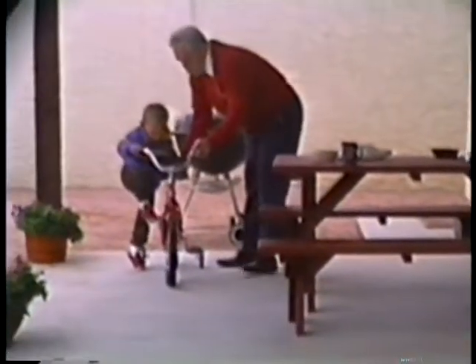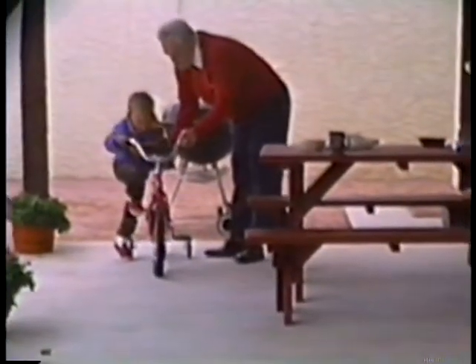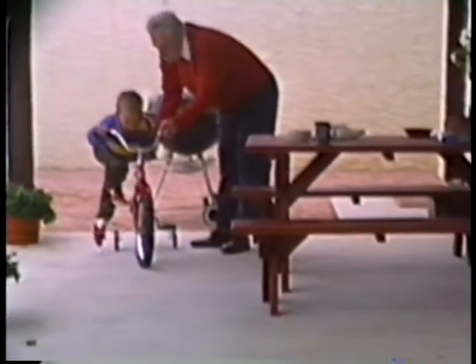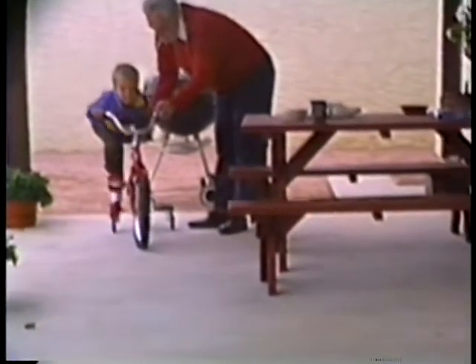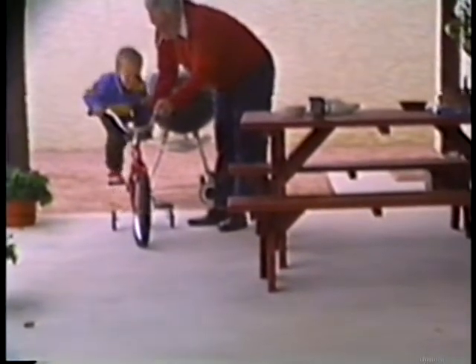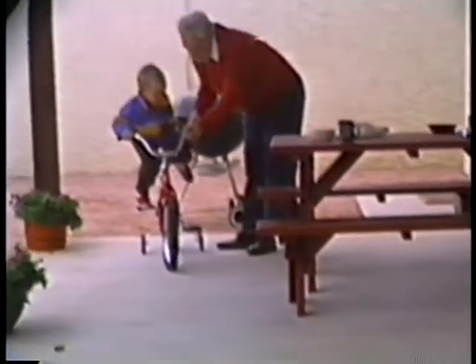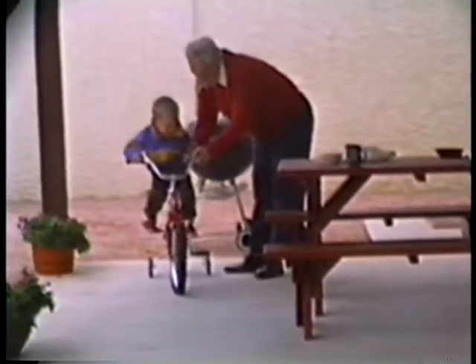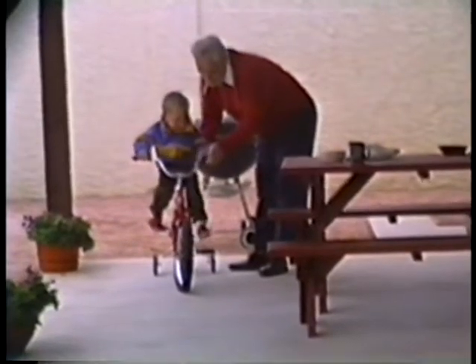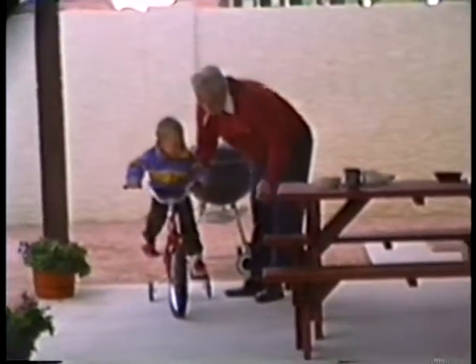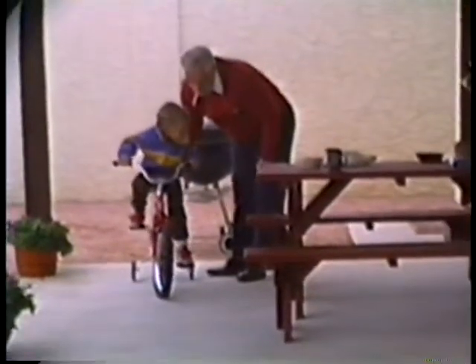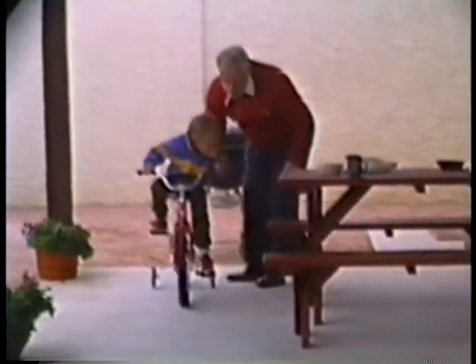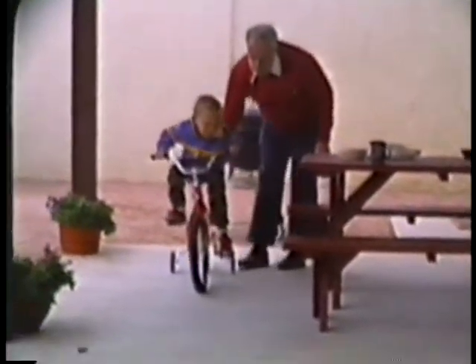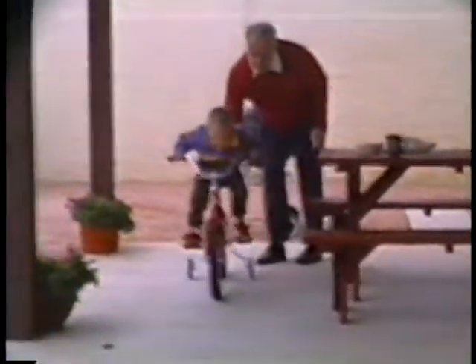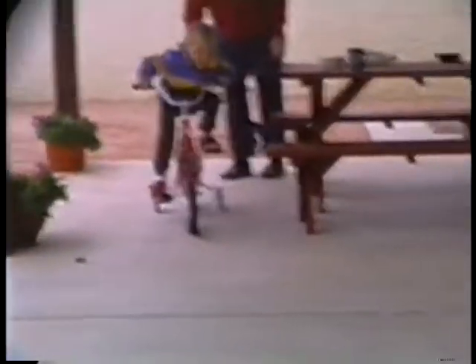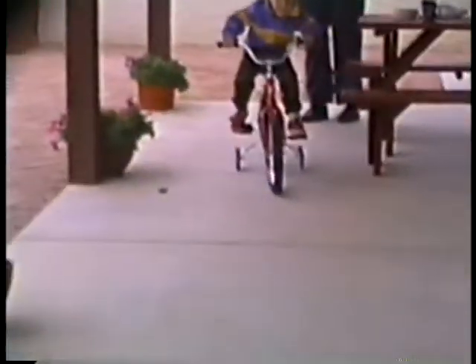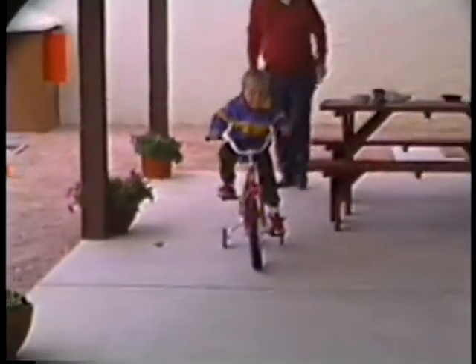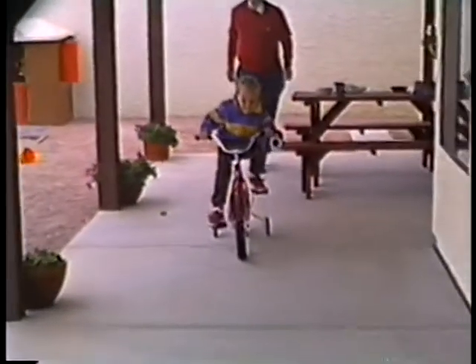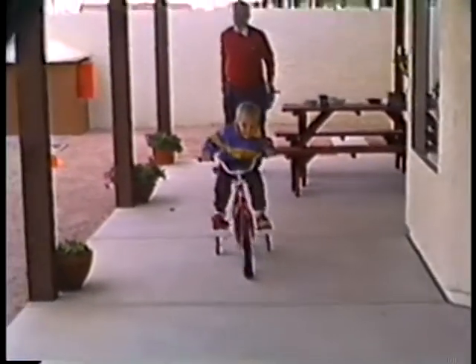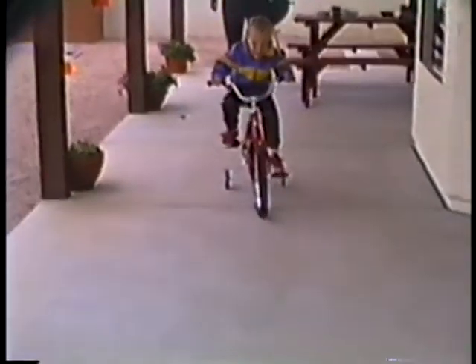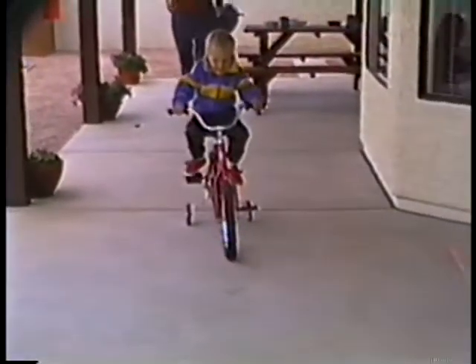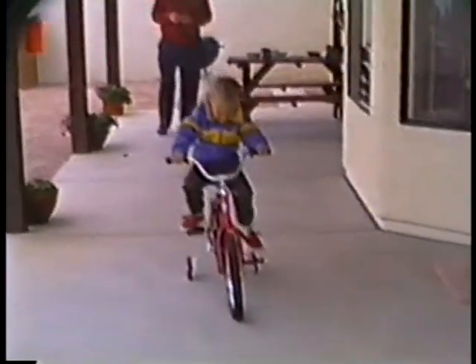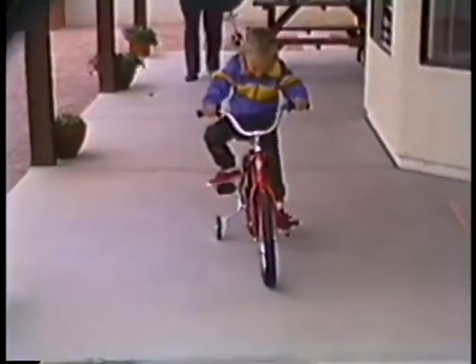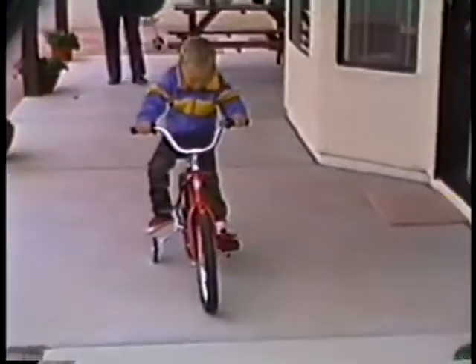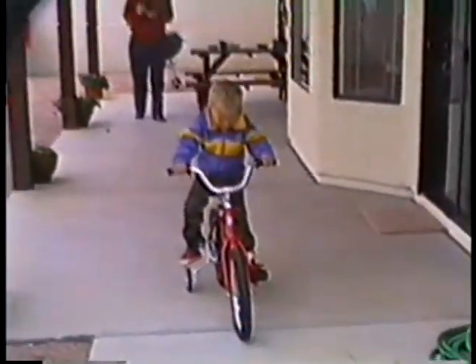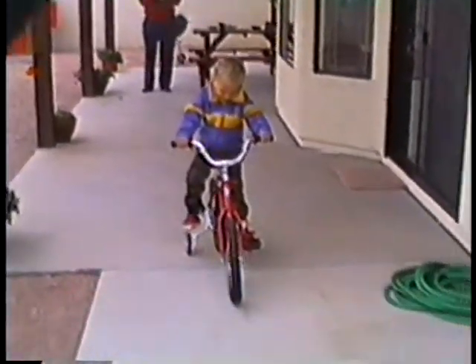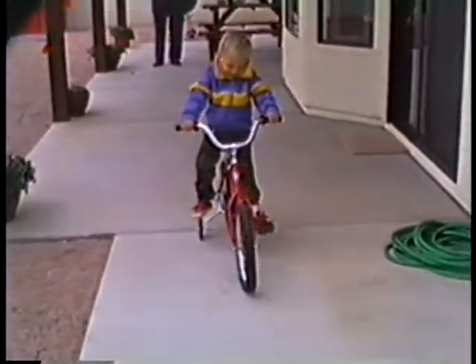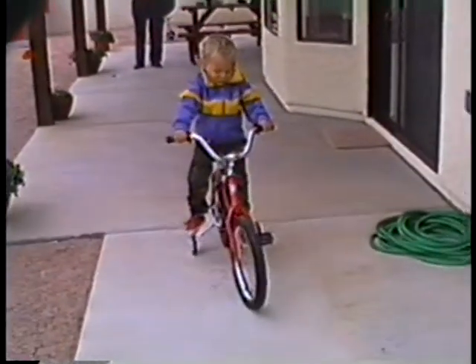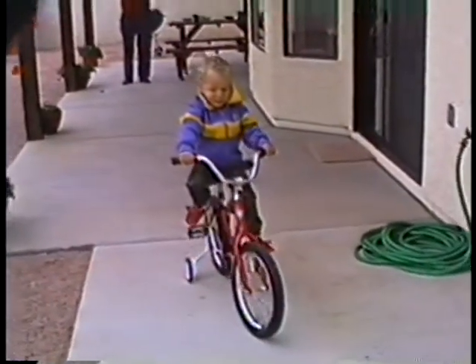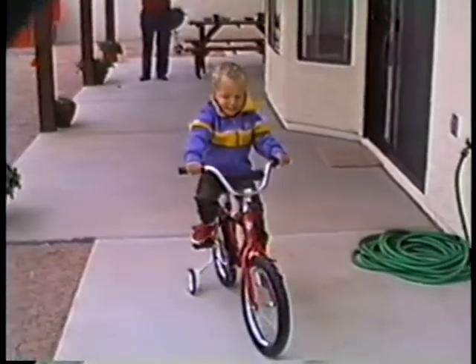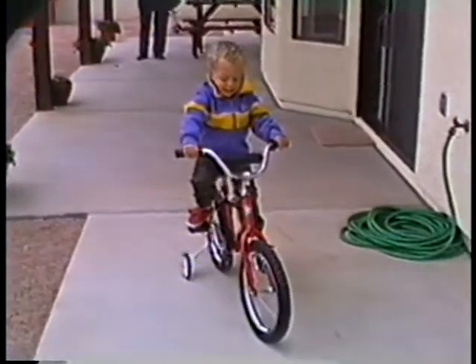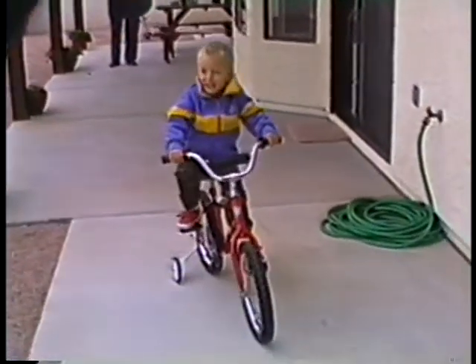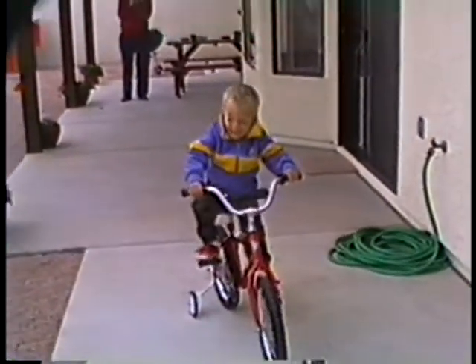There's Grandpa Mark in his new Christmas sweater. Jeffrey's going to ride it back to me. Oh, here he comes. Get him going. Look at that. Here comes Jeffrey — he's coming fast. He put the brakes on. You like that bike, Jeff? Yeah.